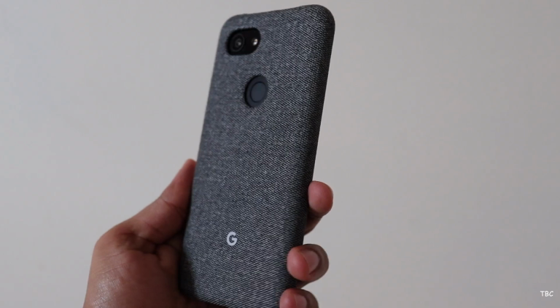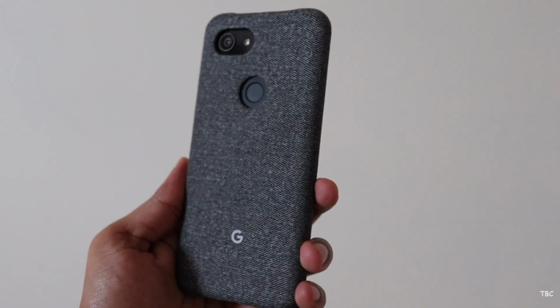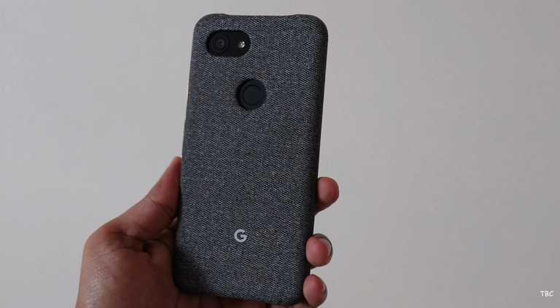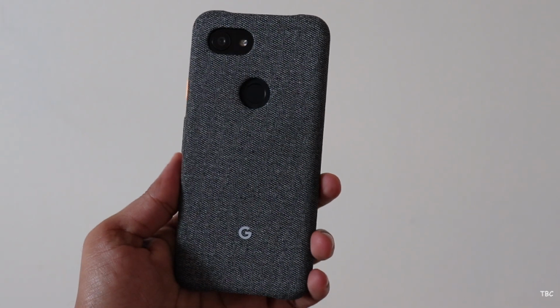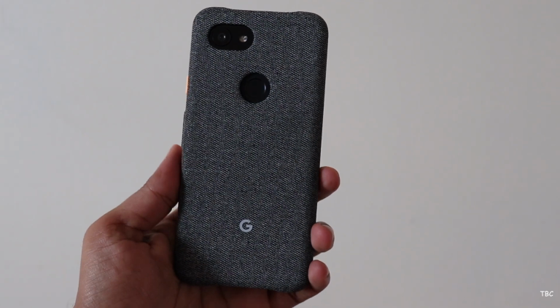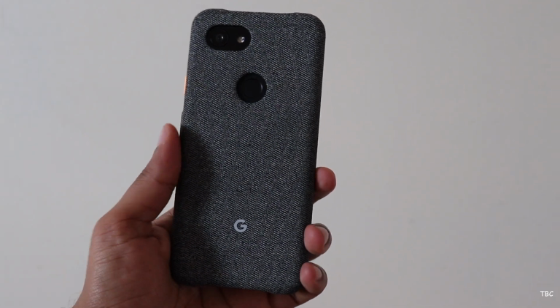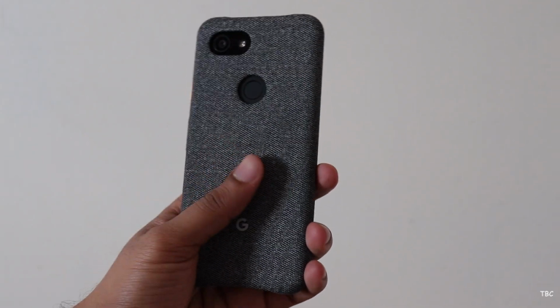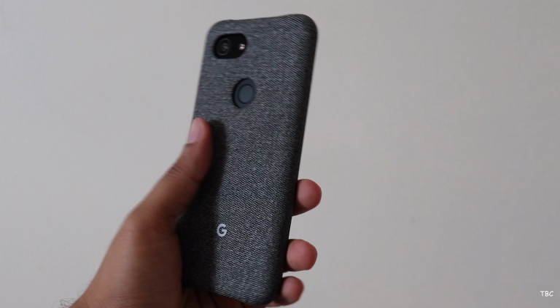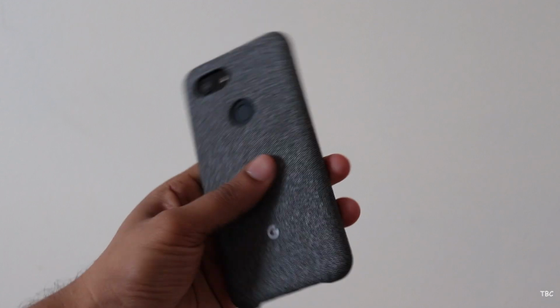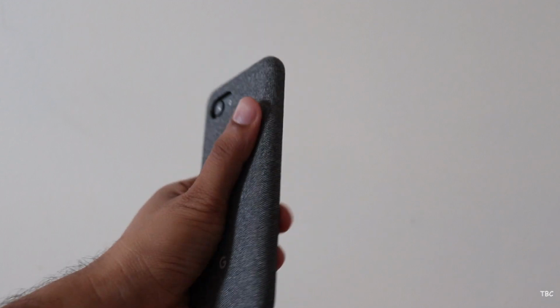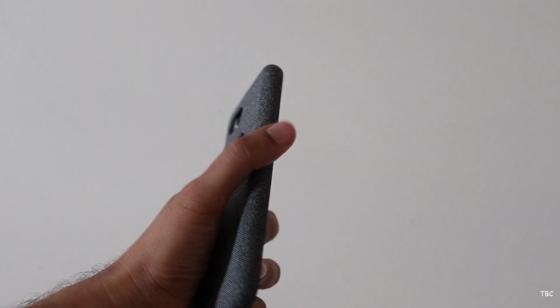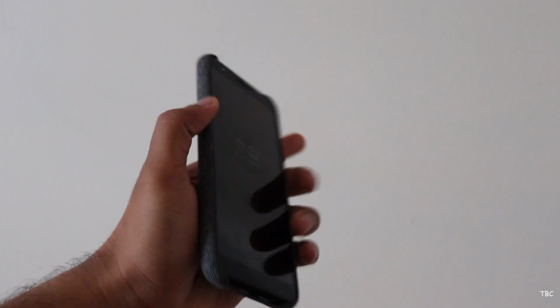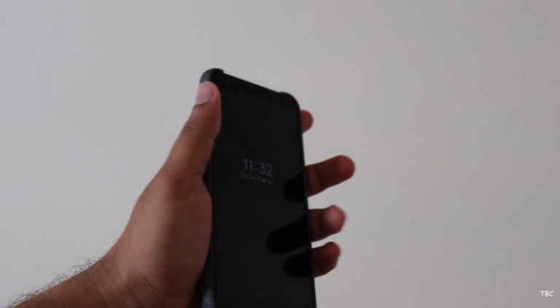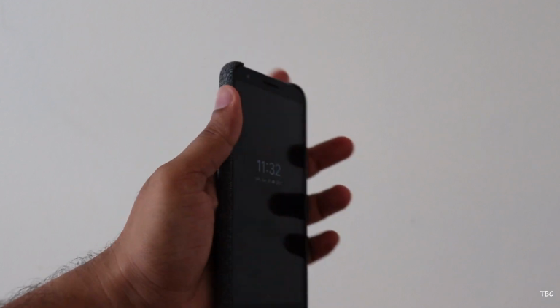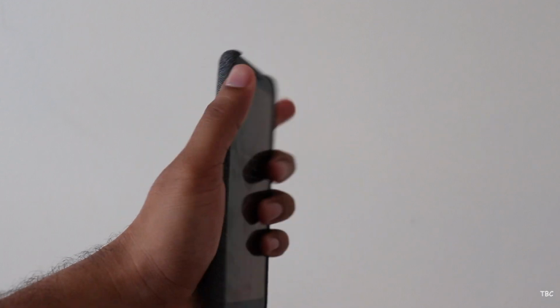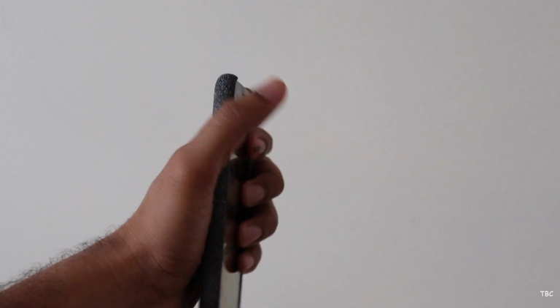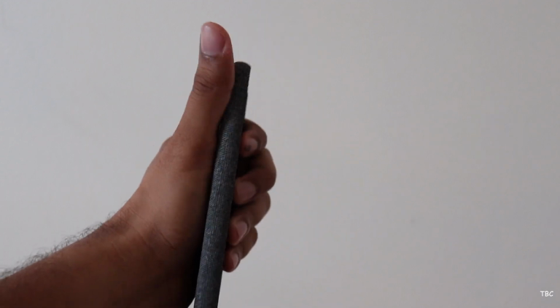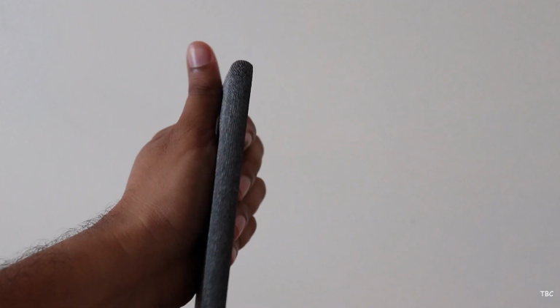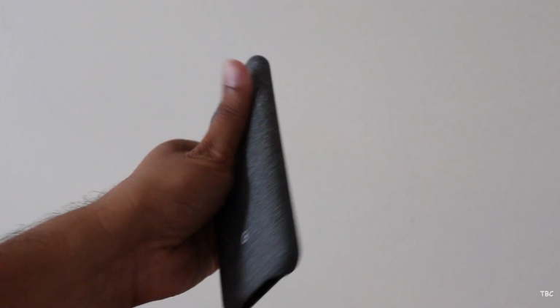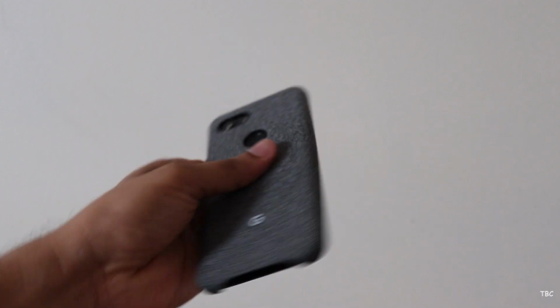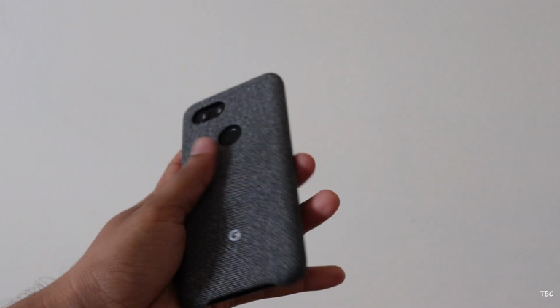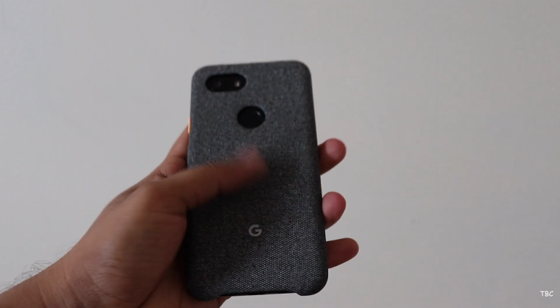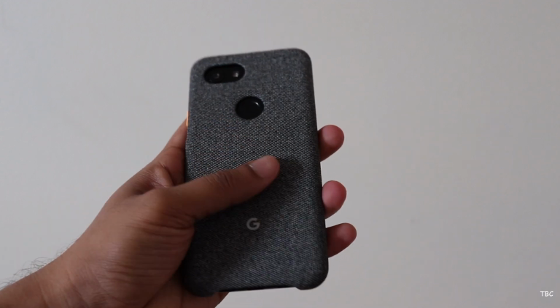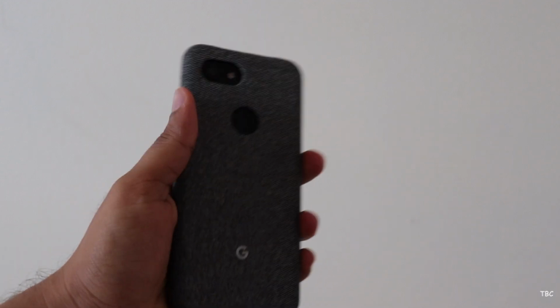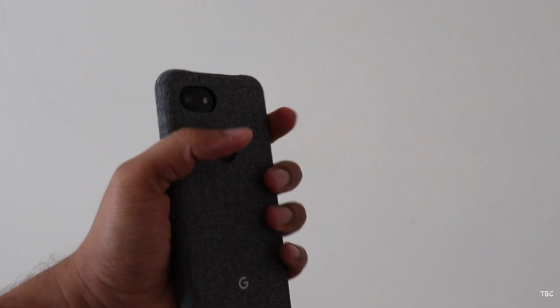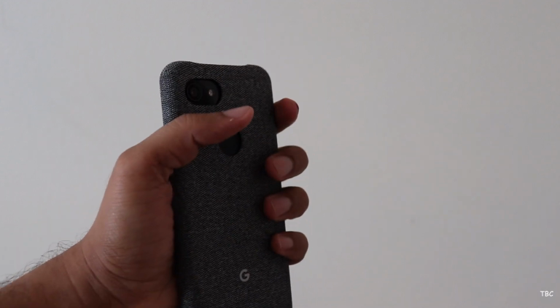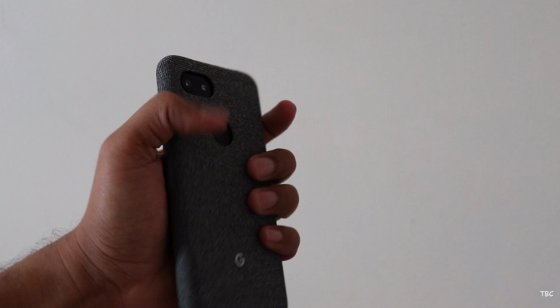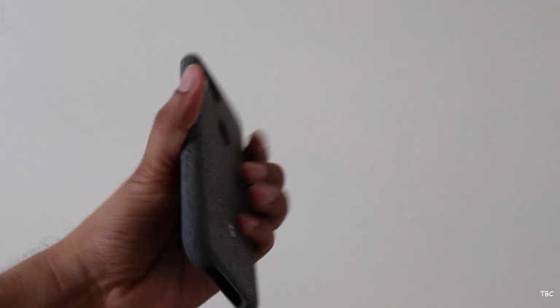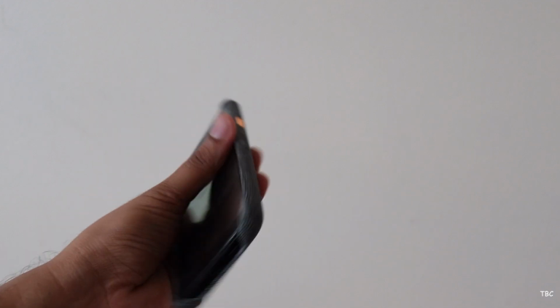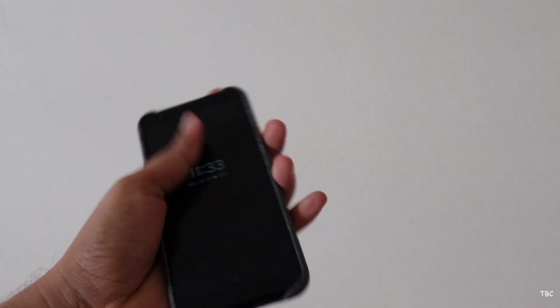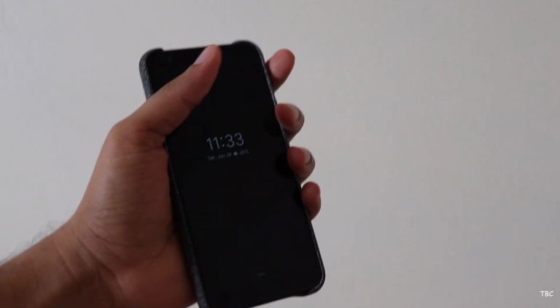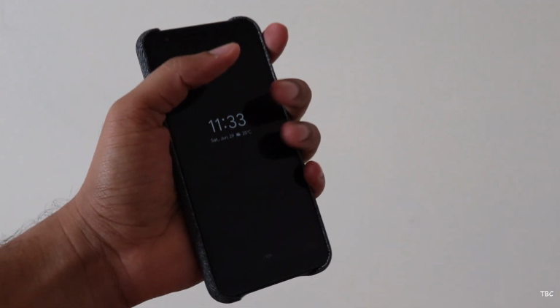Now since this case is covered with a fabric material, one of the main drawbacks is that it's slippery, and therefore I'm extra careful while using the phone with this case.